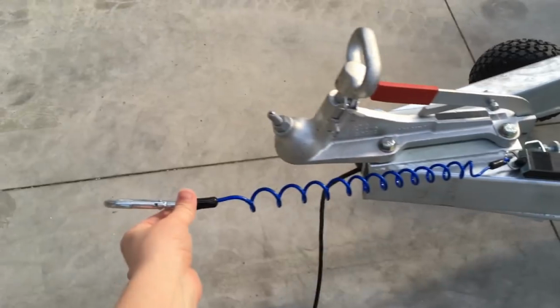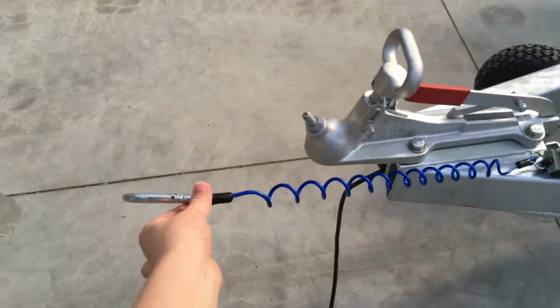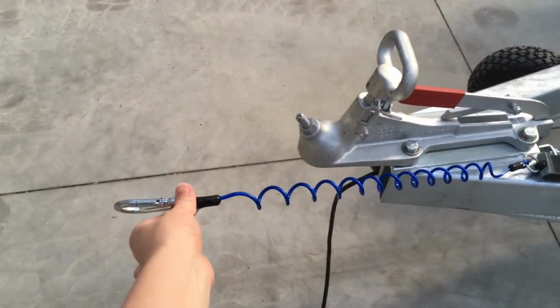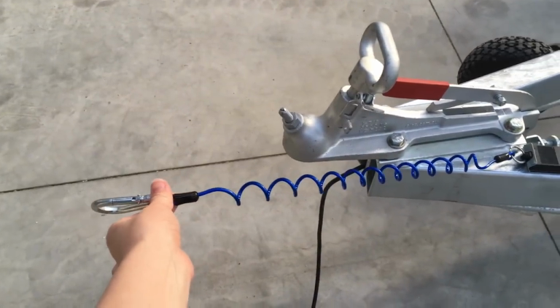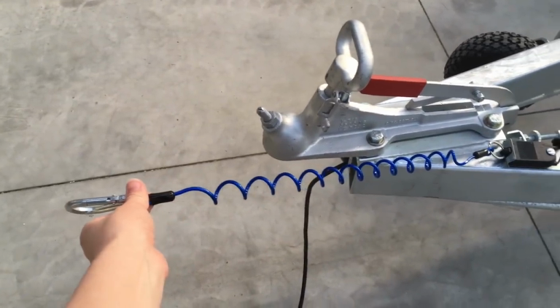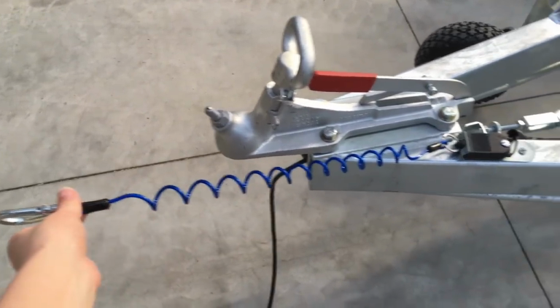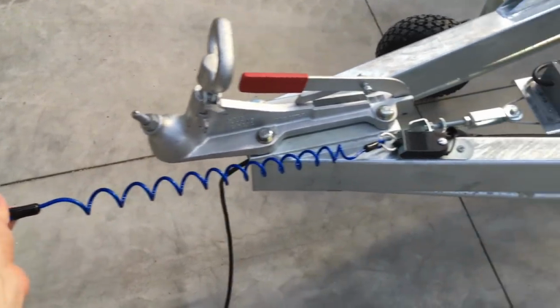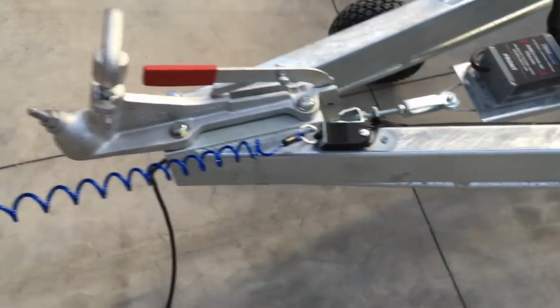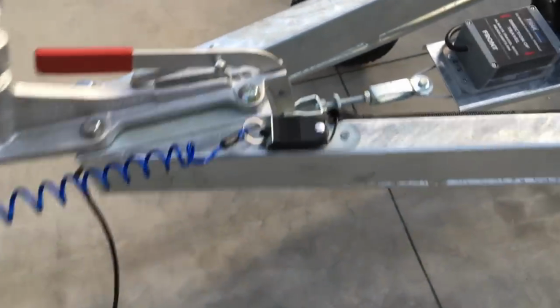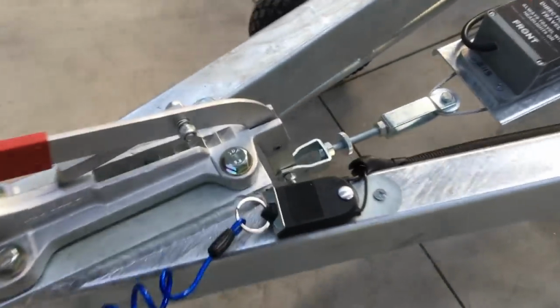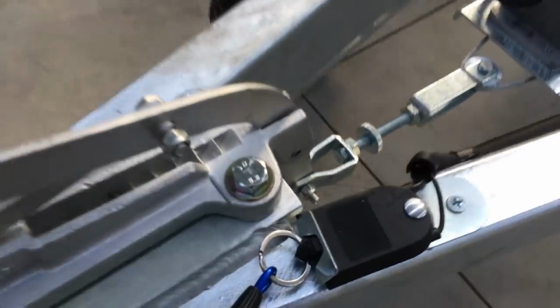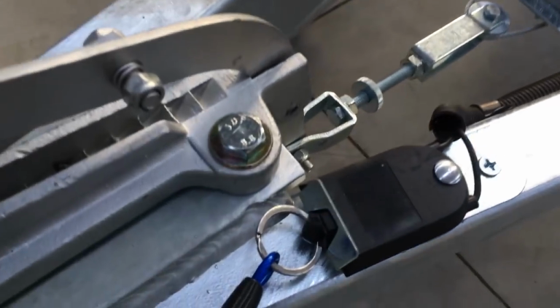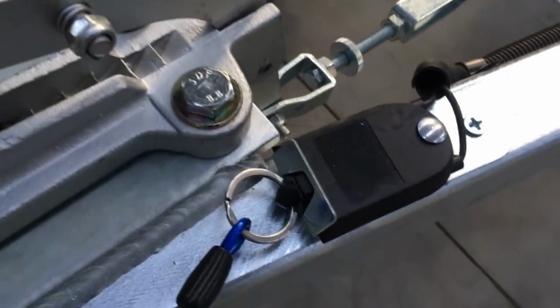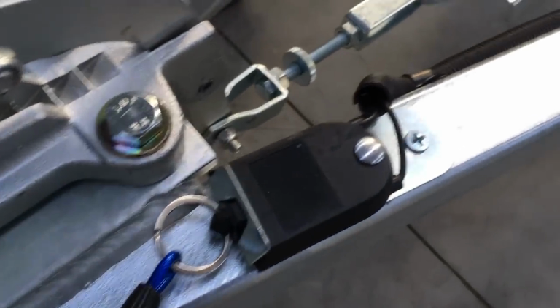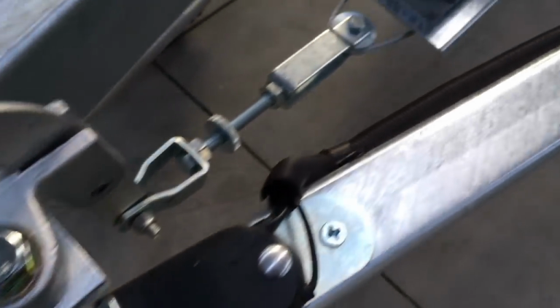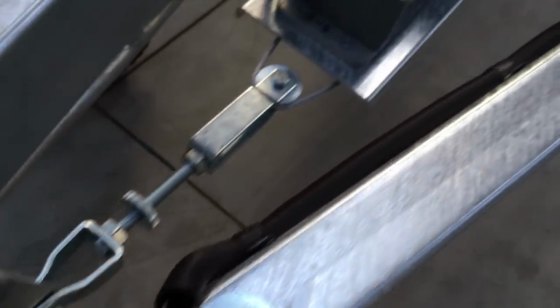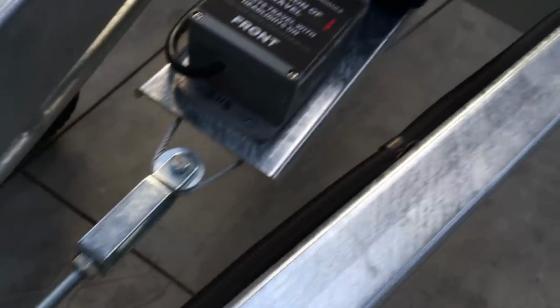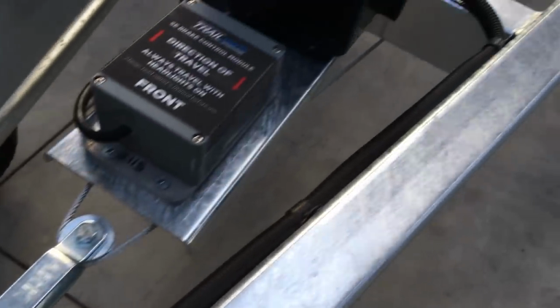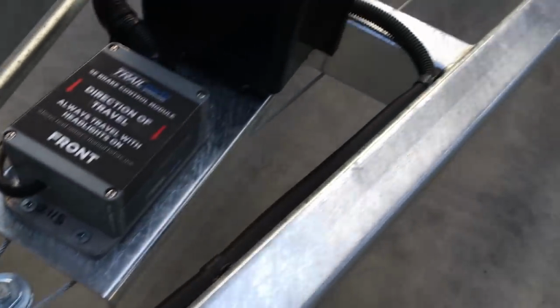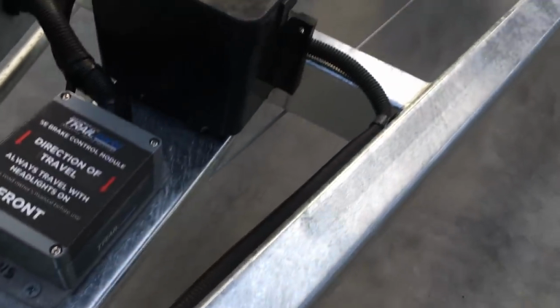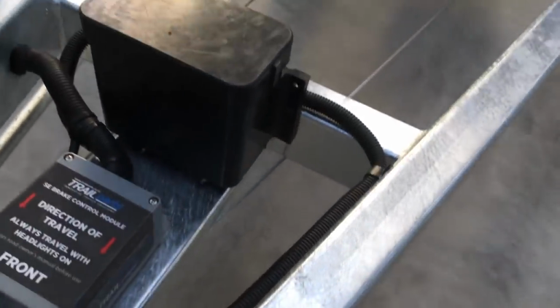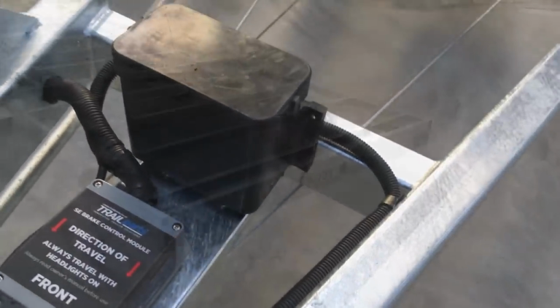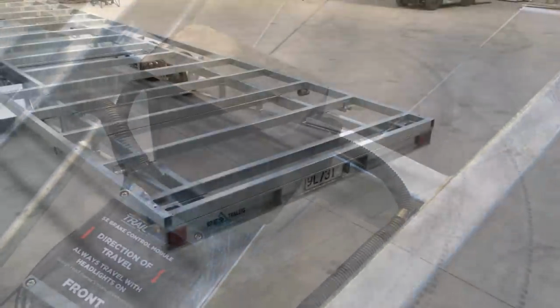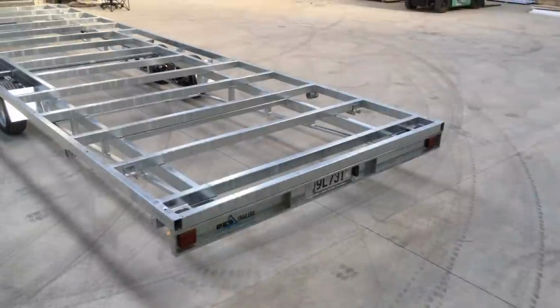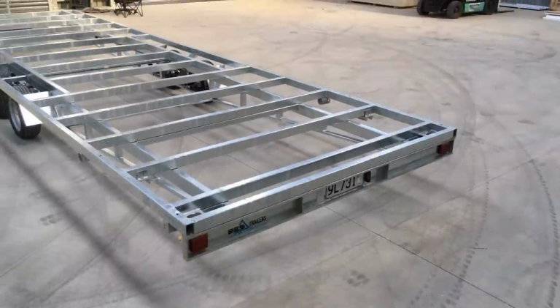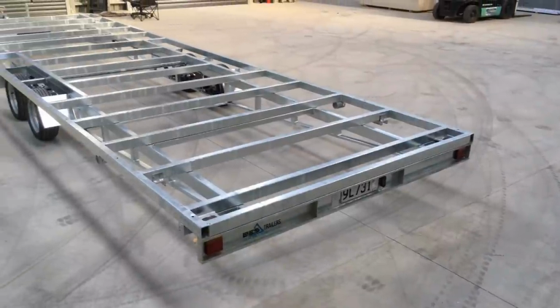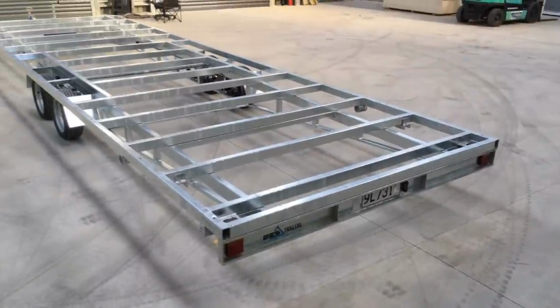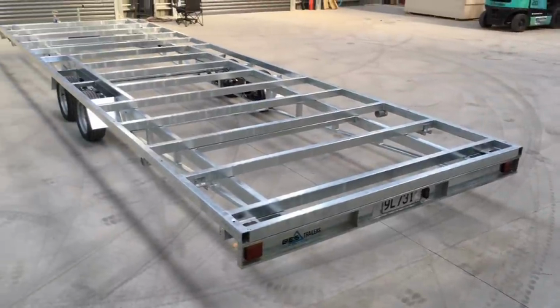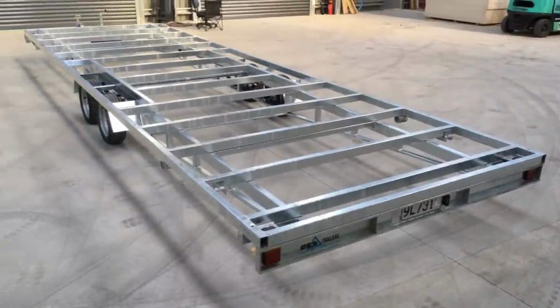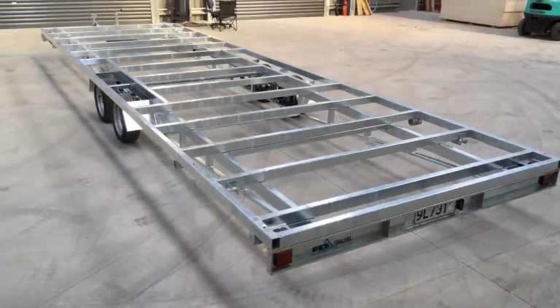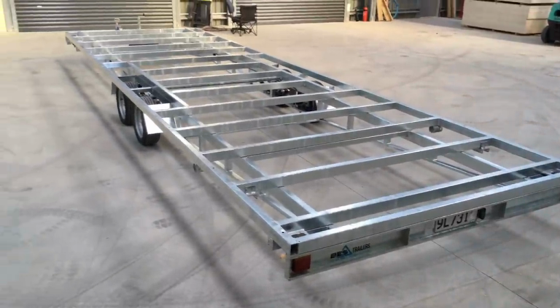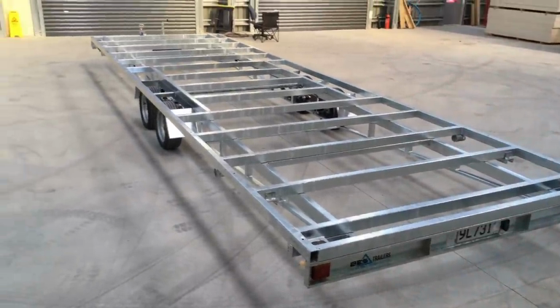There's also a smart breakaway switch which easily clips onto the towing vehicle and will engage the trailer's brakes should it detect a breakaway. Both parts of this trailer are fully hot dip galvanised, which is the best protection against rust available.